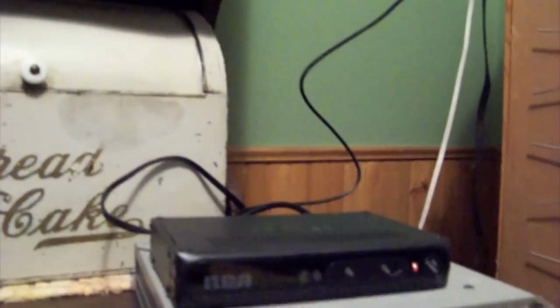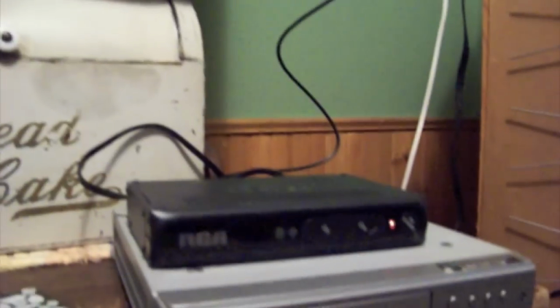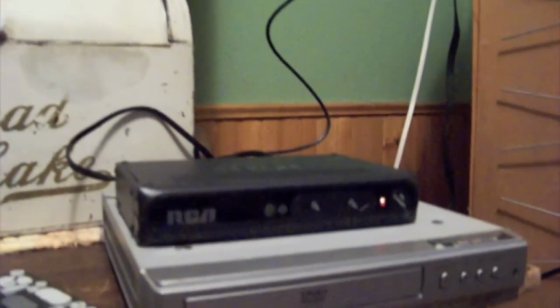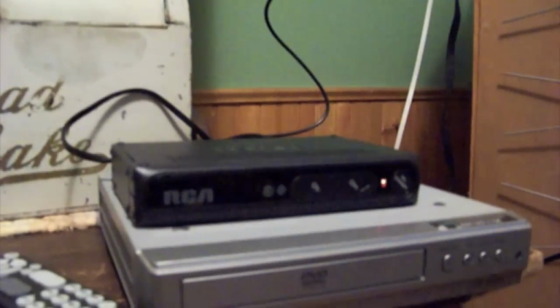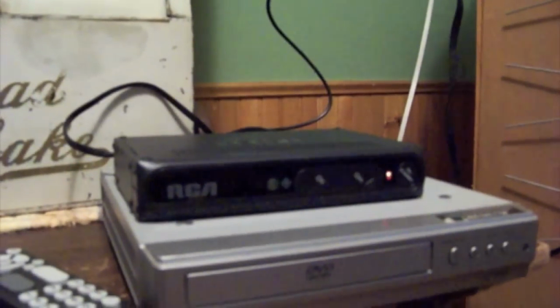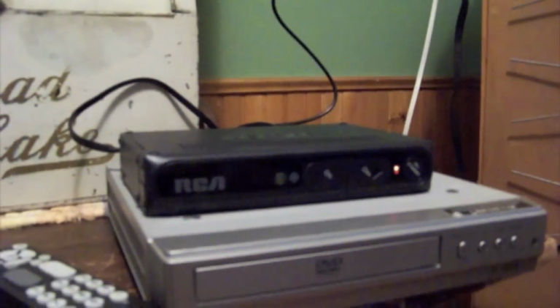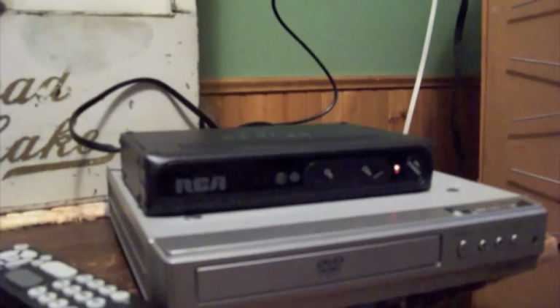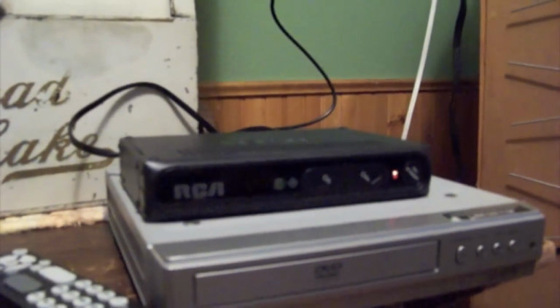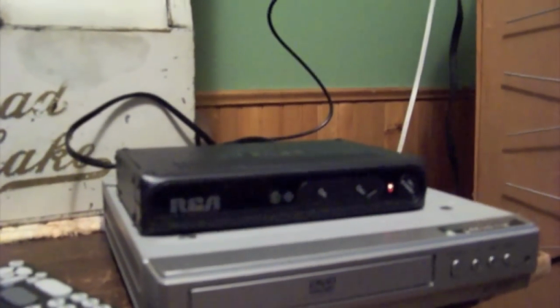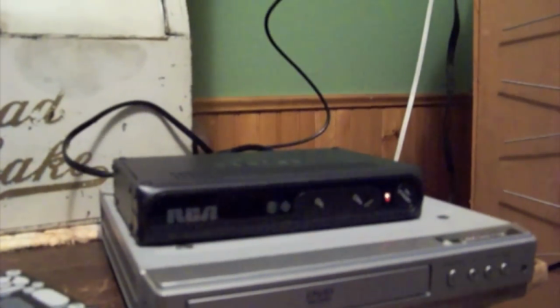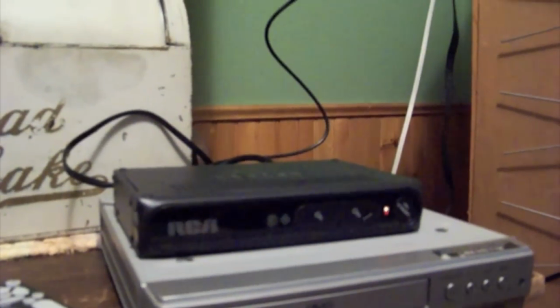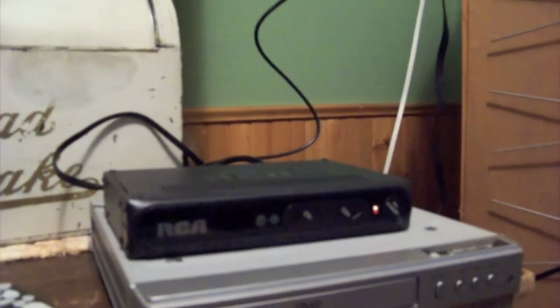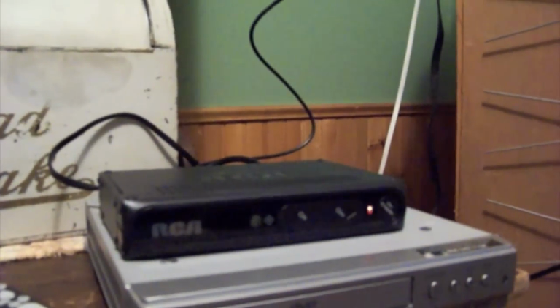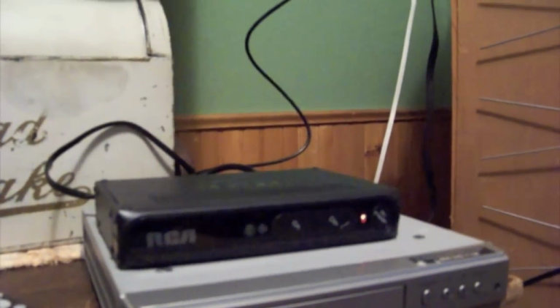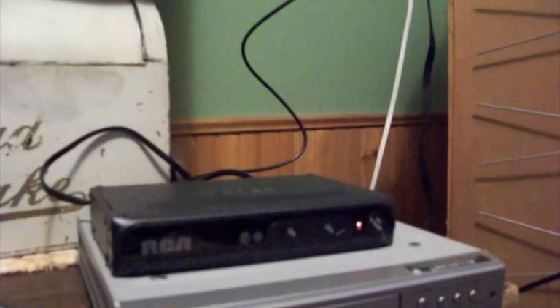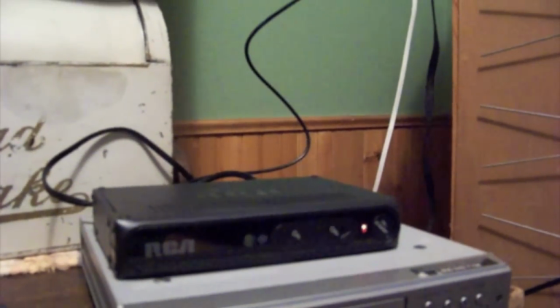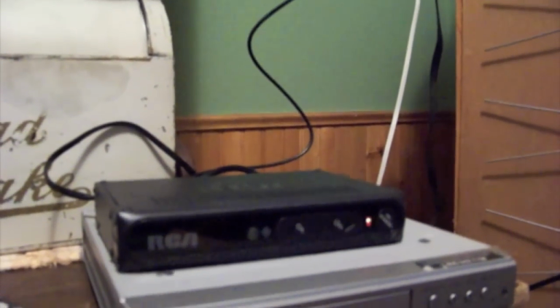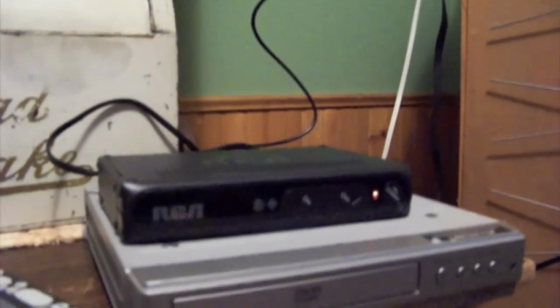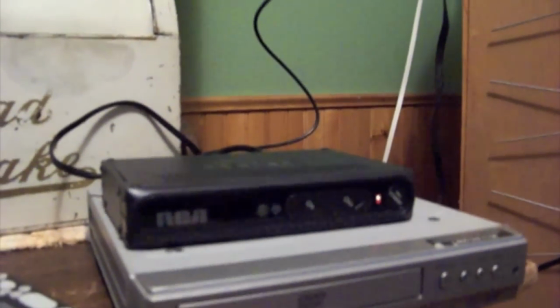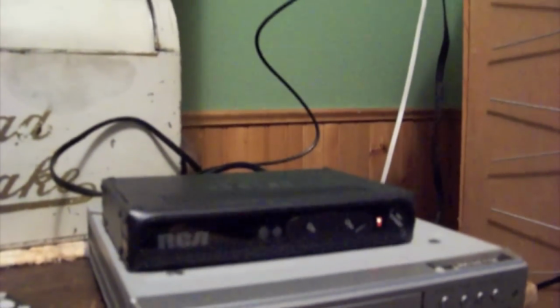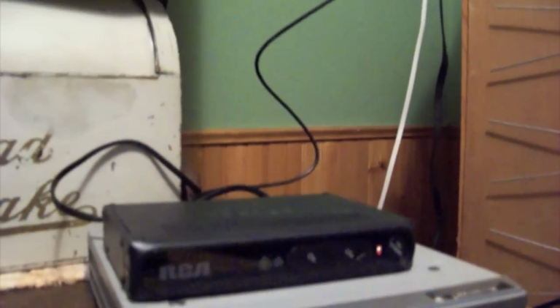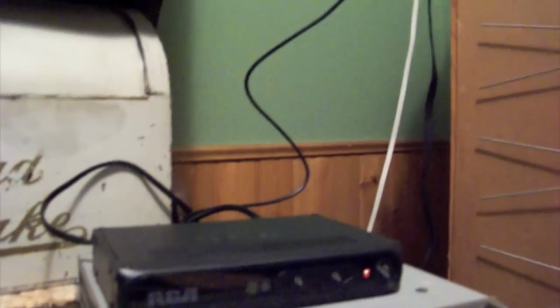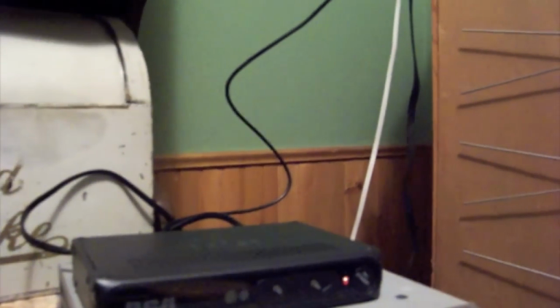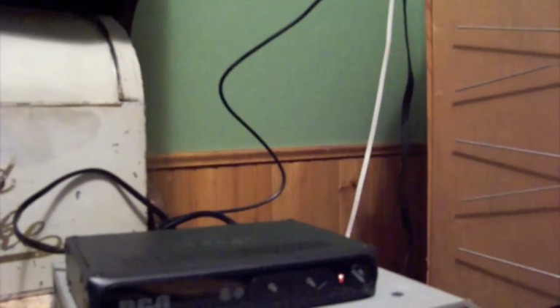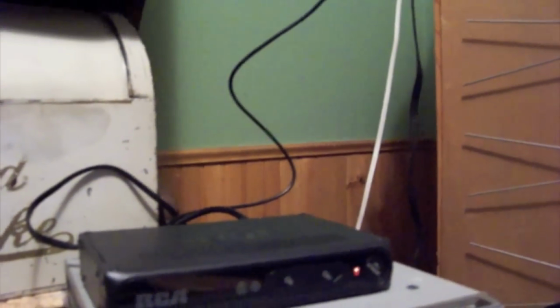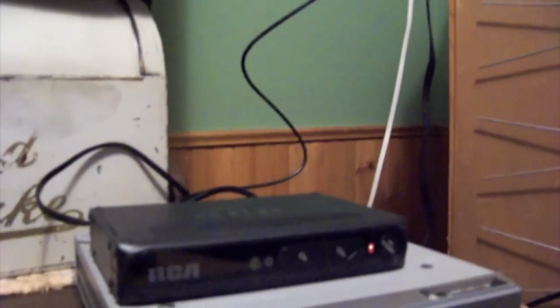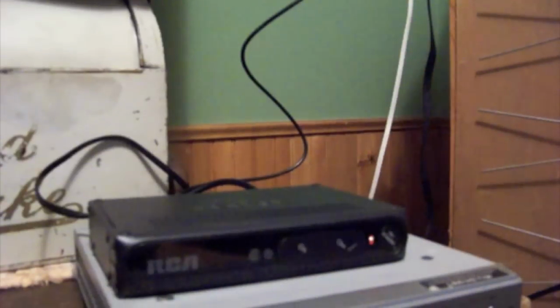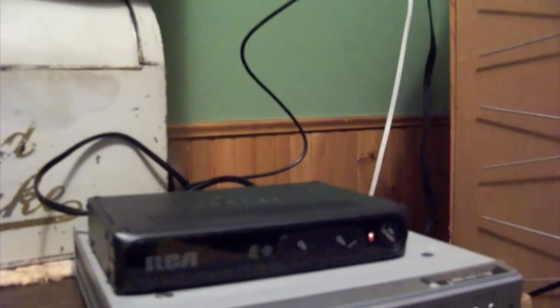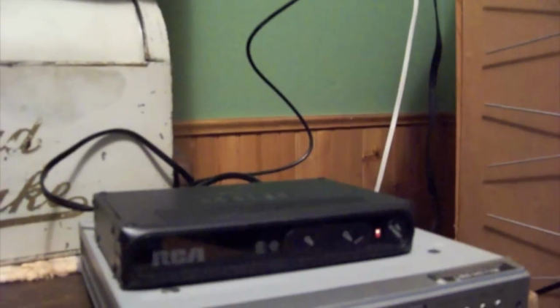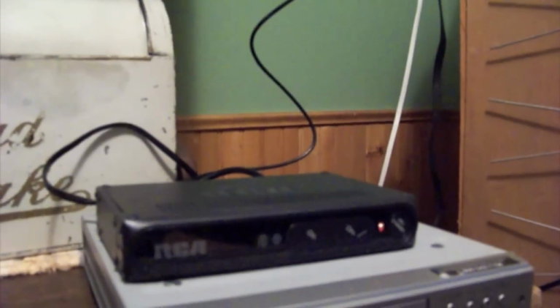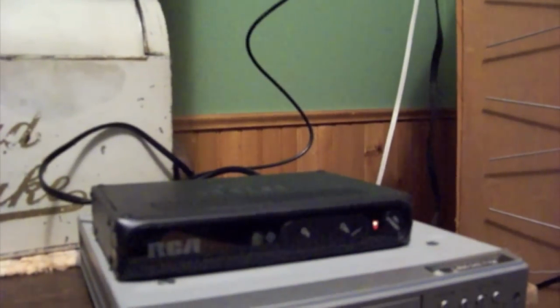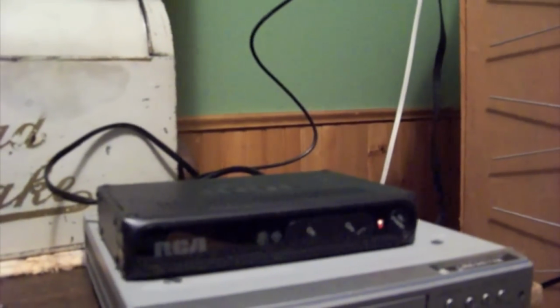I'm going to stop the movie here in just a second and get everything moved back into place and show you the results of the signal that I get.